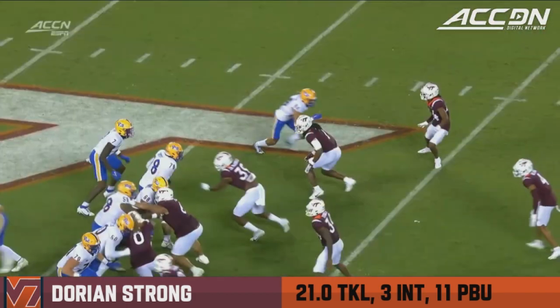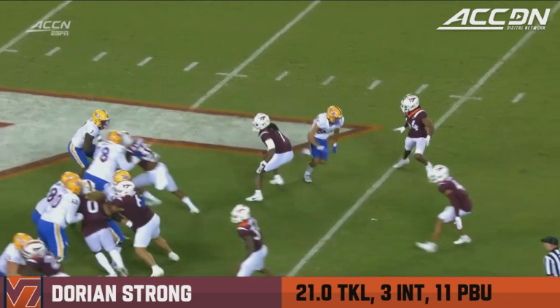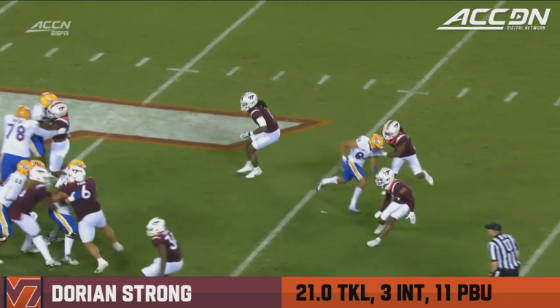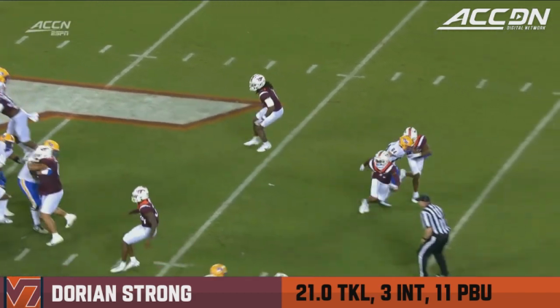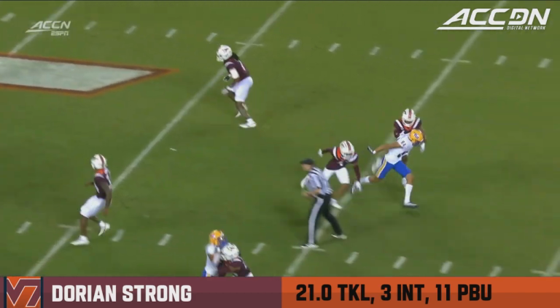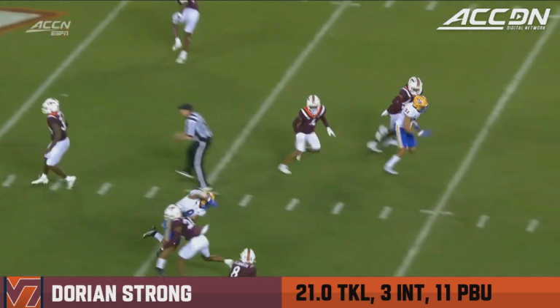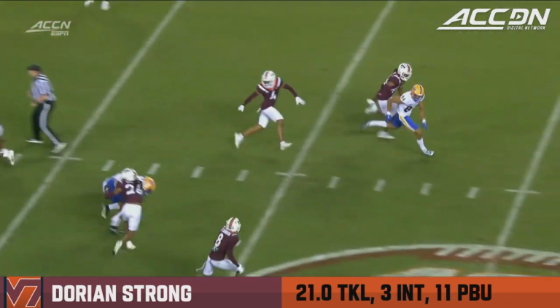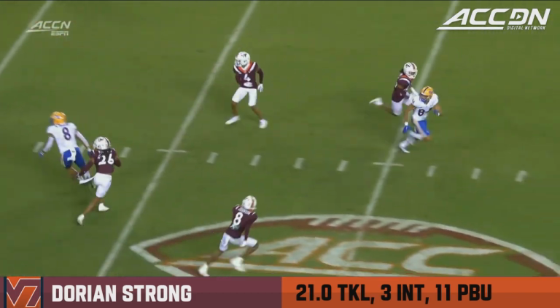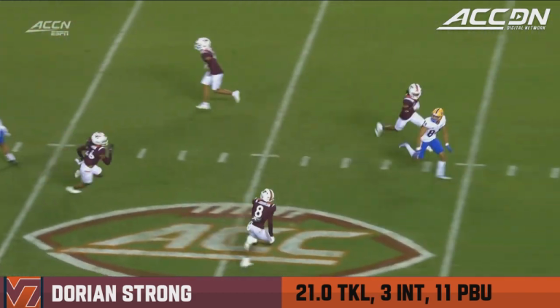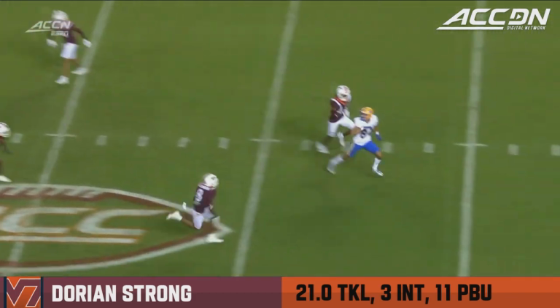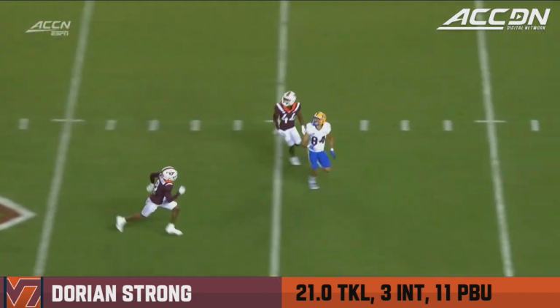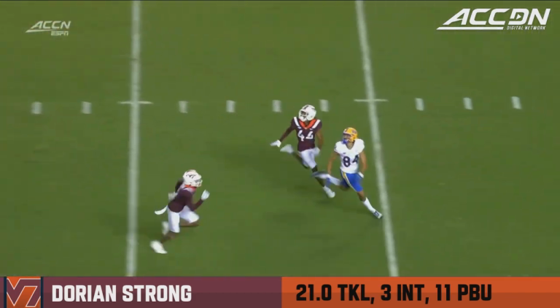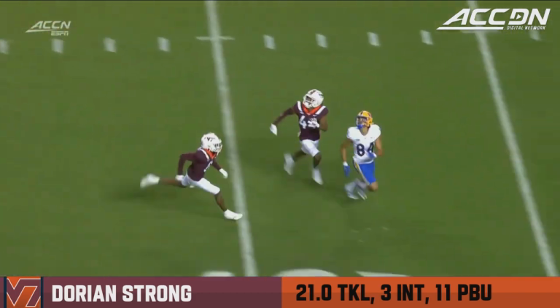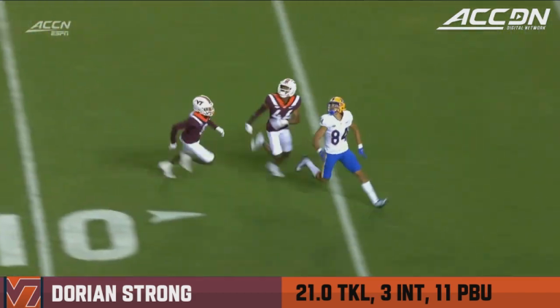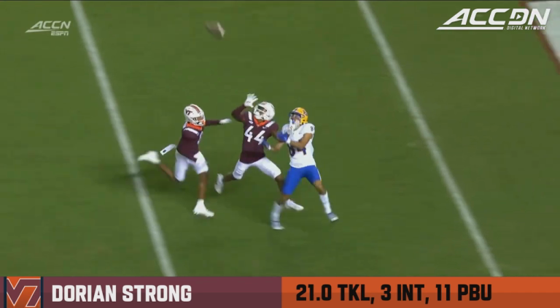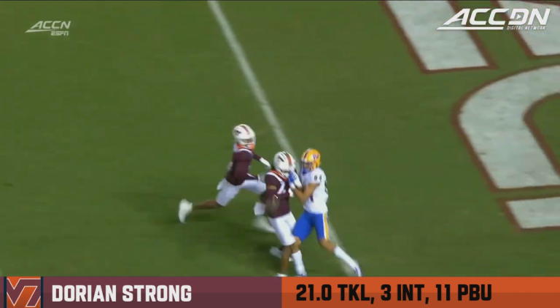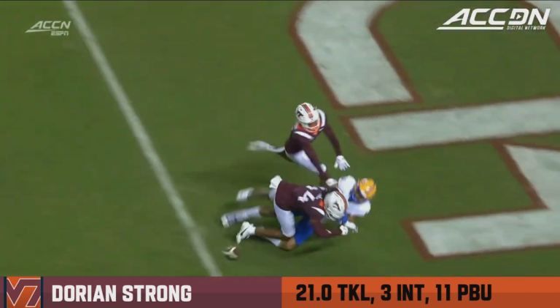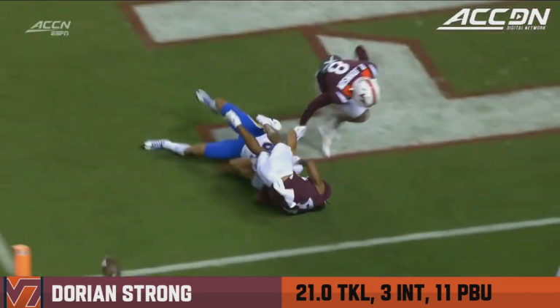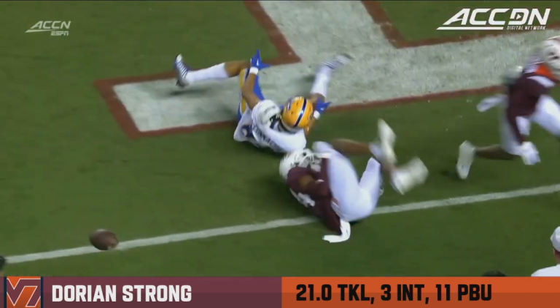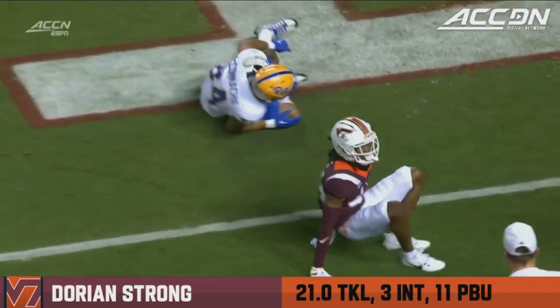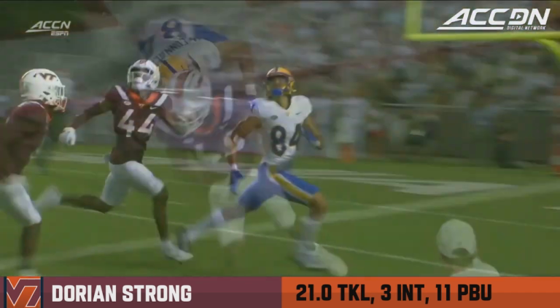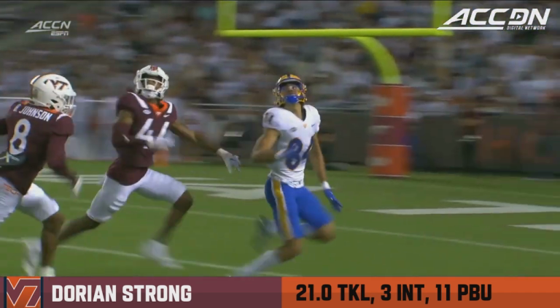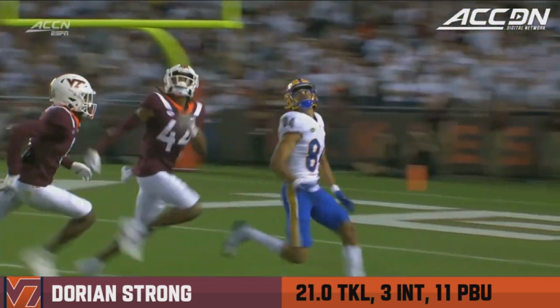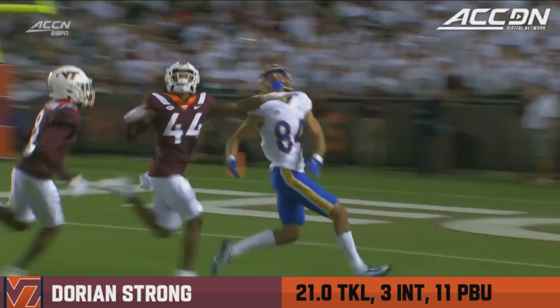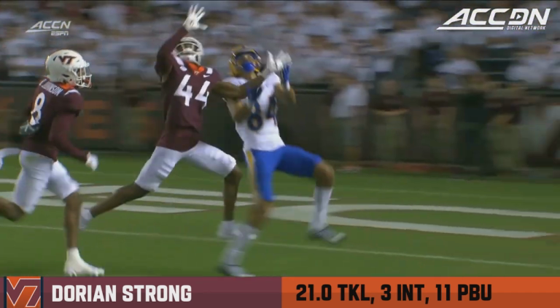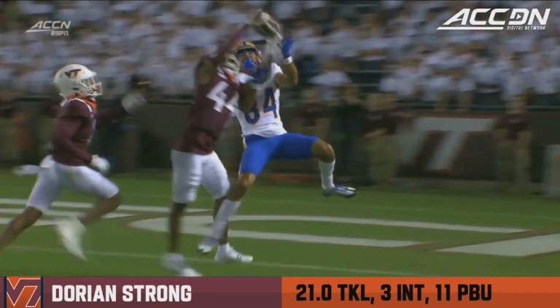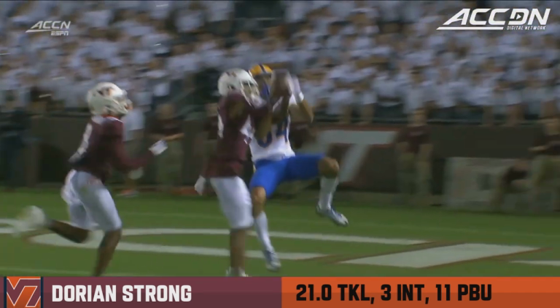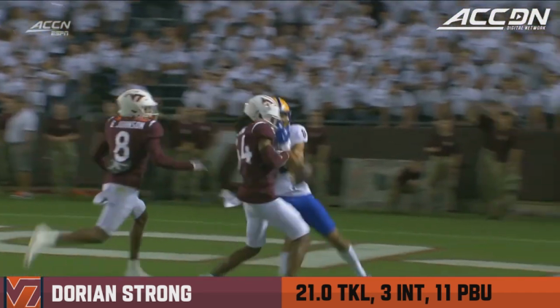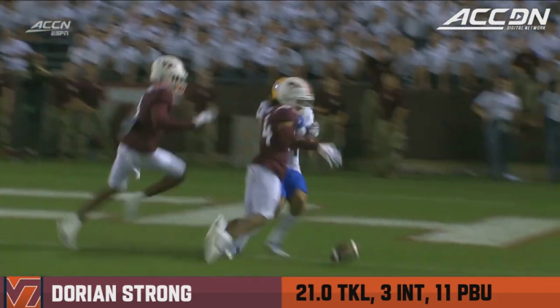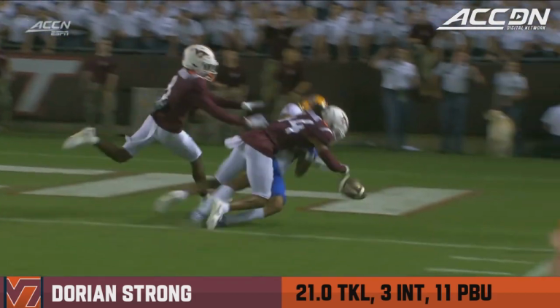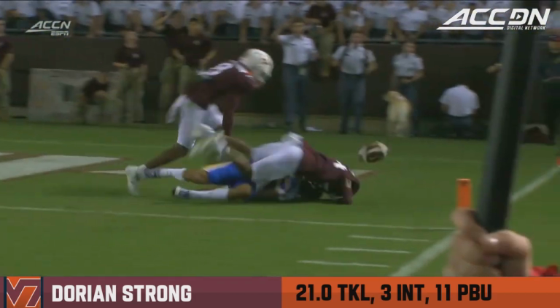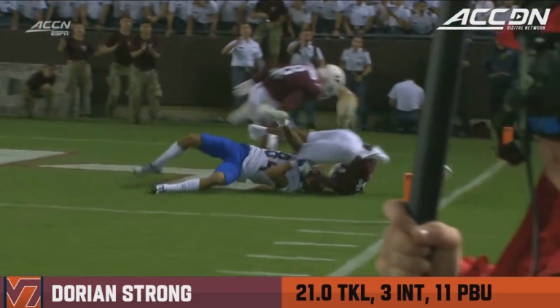And Dorian Strong does a nice job of running with him. Looks back, locates the football. Doesn't panic, doesn't grab. He's able to go up and knock that football away.